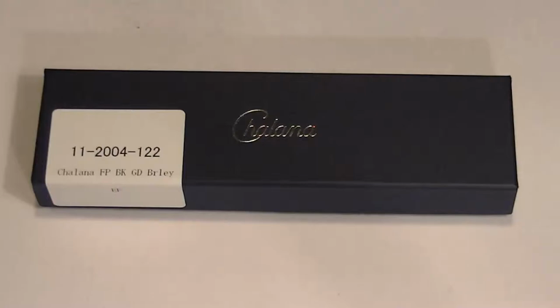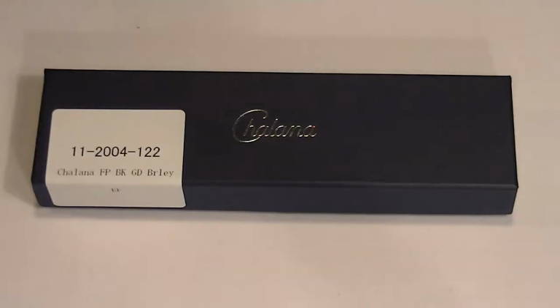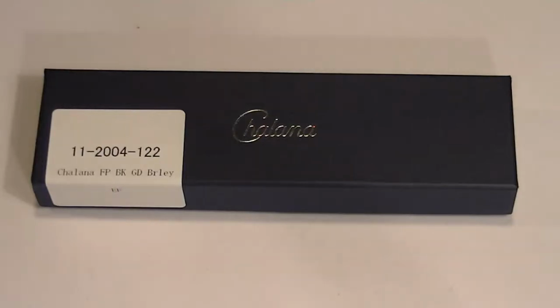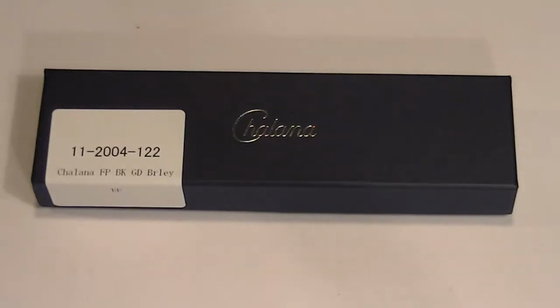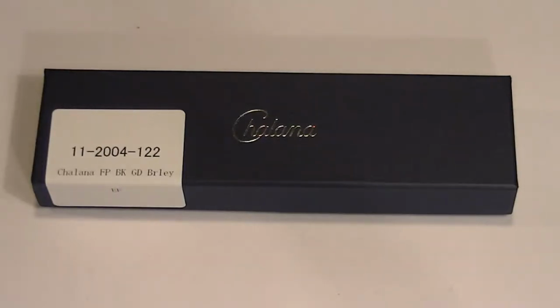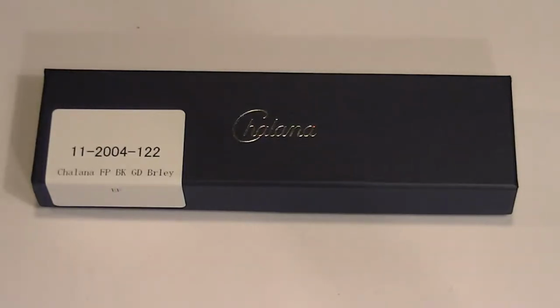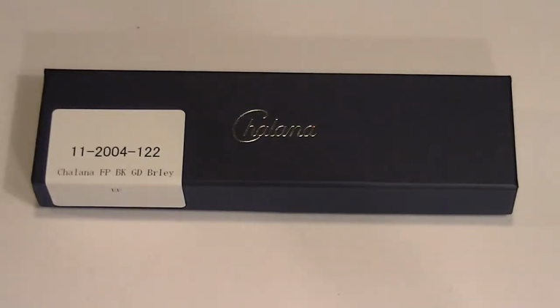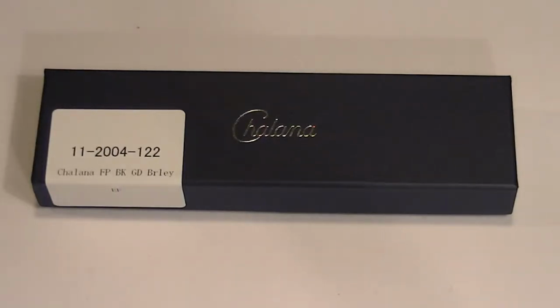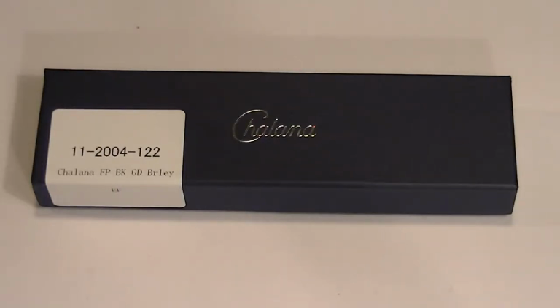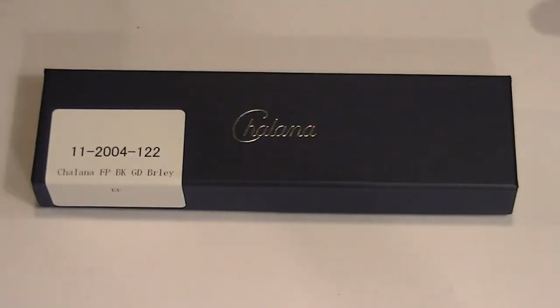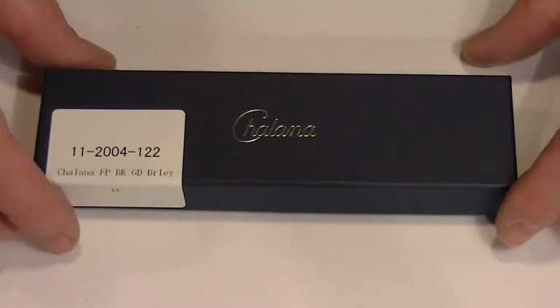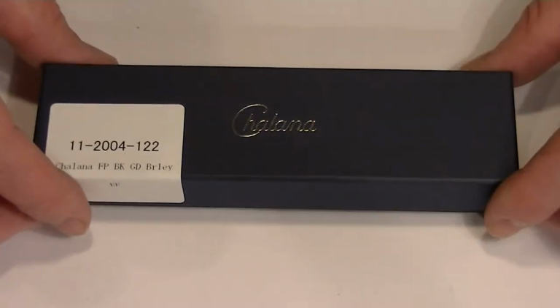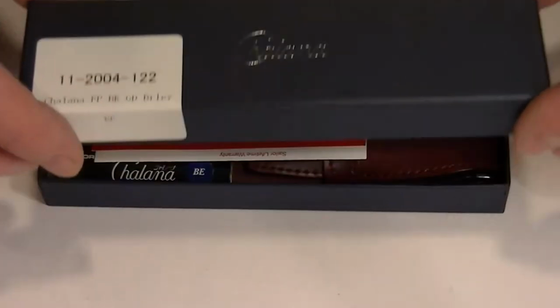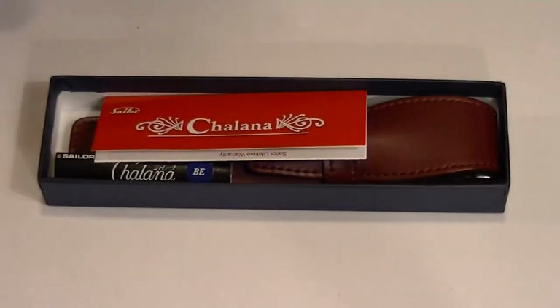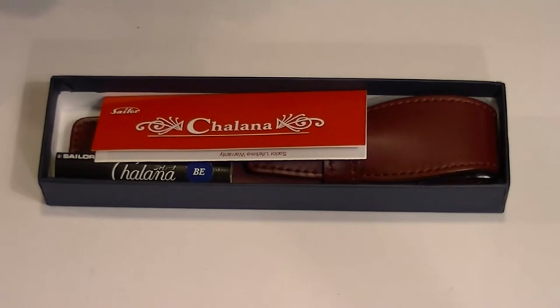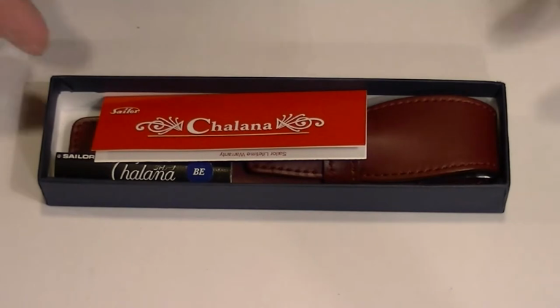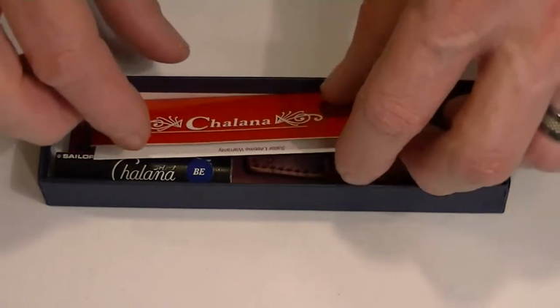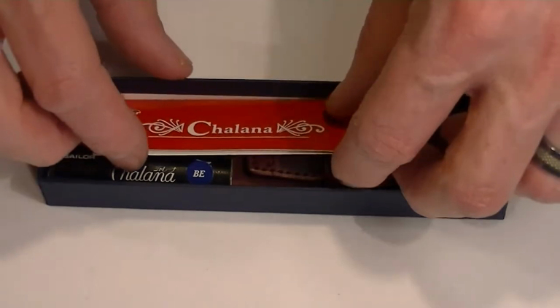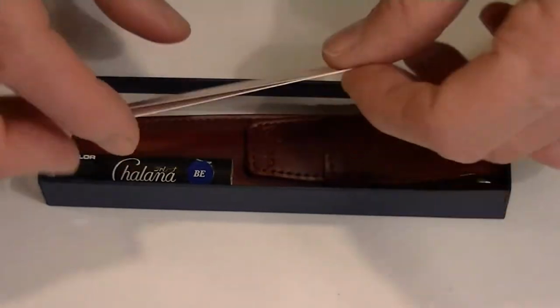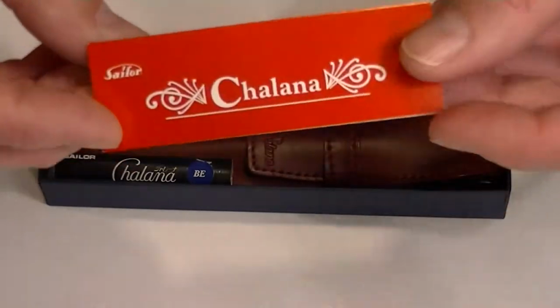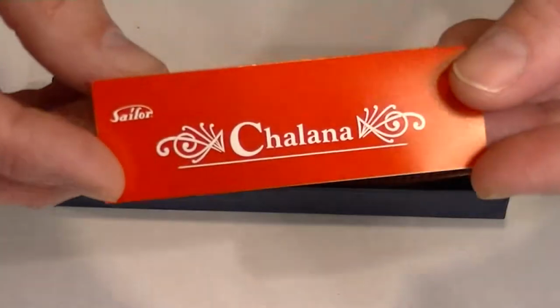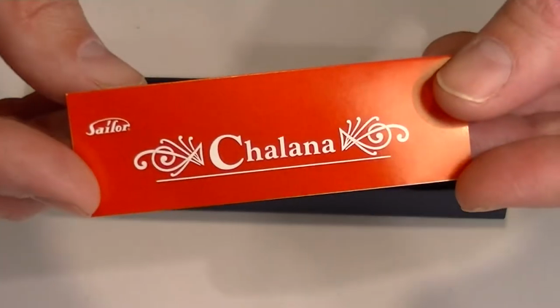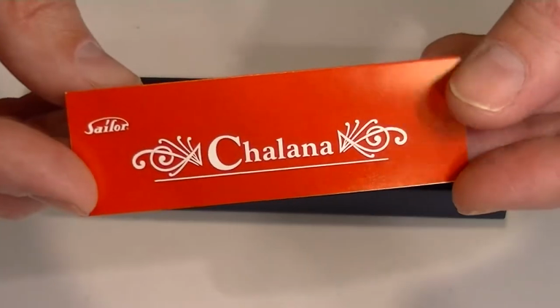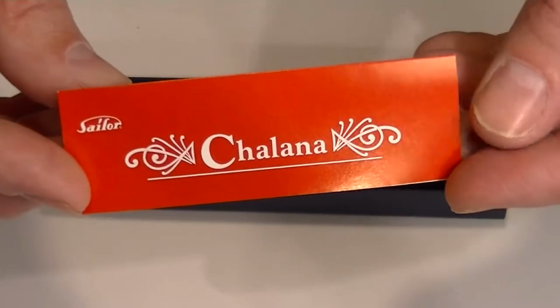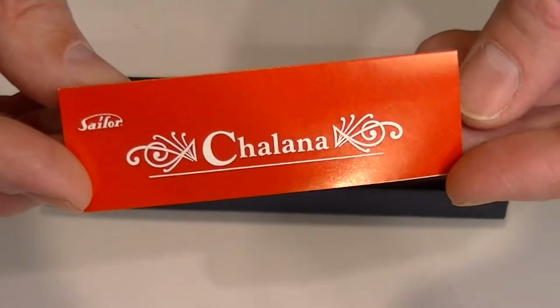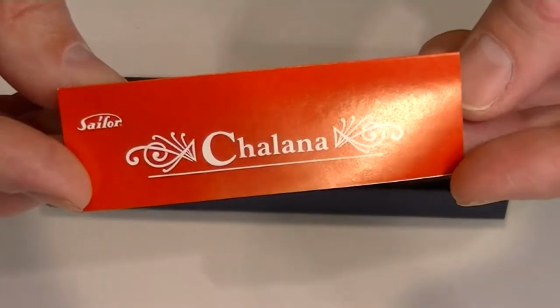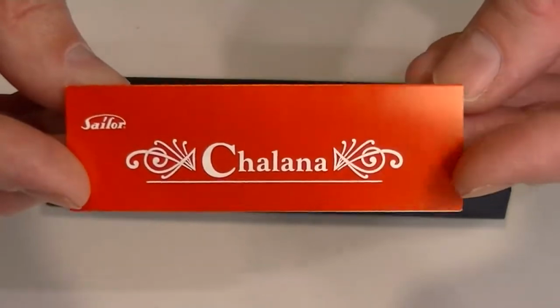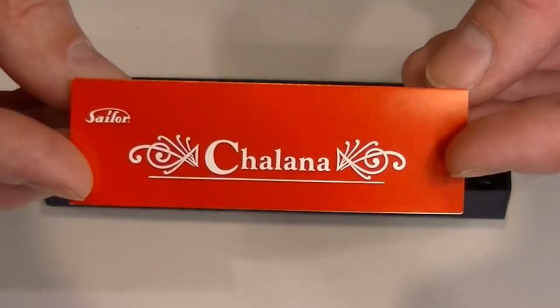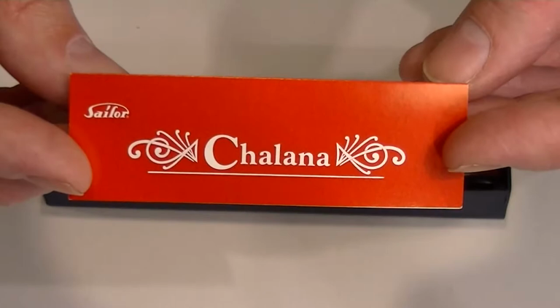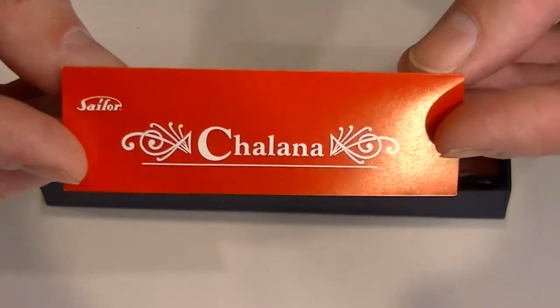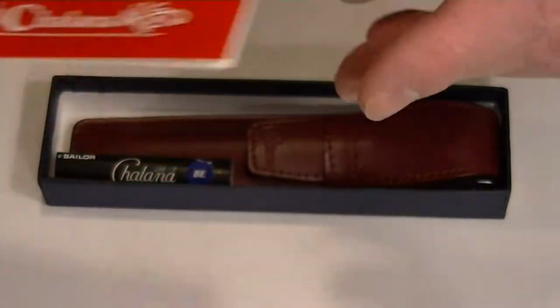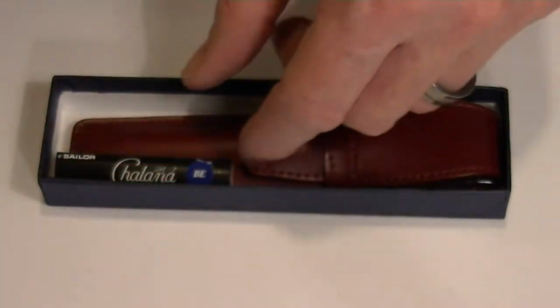This is the Sailor Charlena fountain pen. It comes in a cardboard box, which the top lifts off. Inside we have the information and instructions about the pen as well as the warranty.